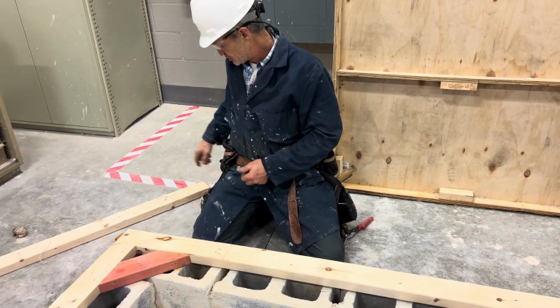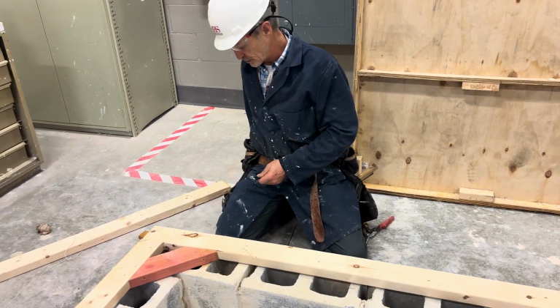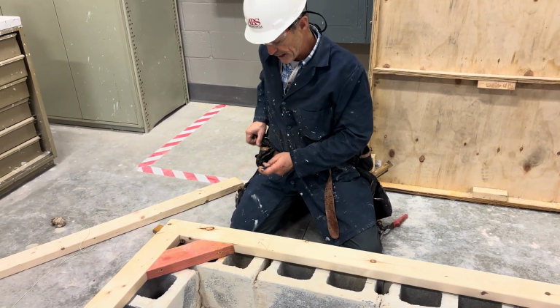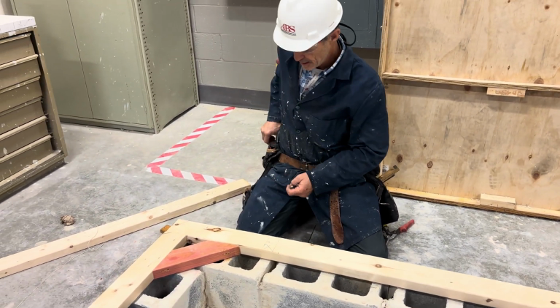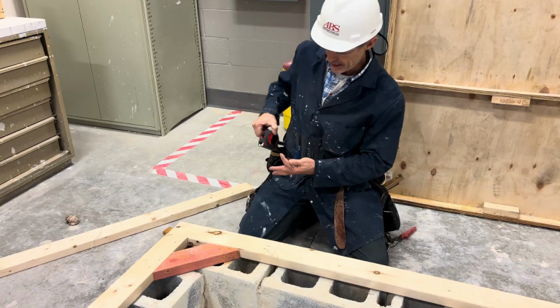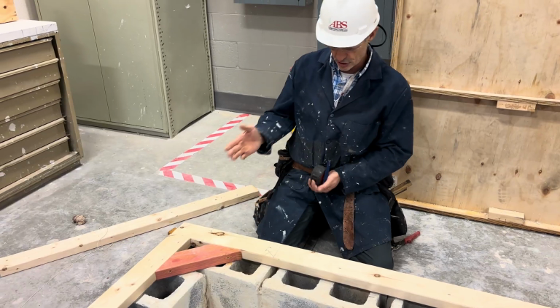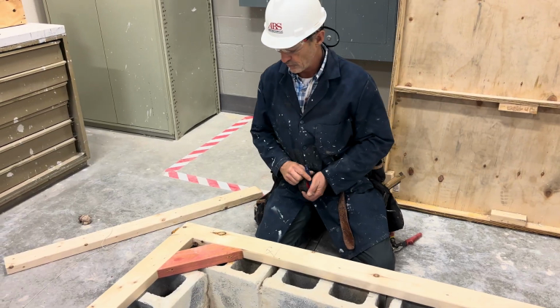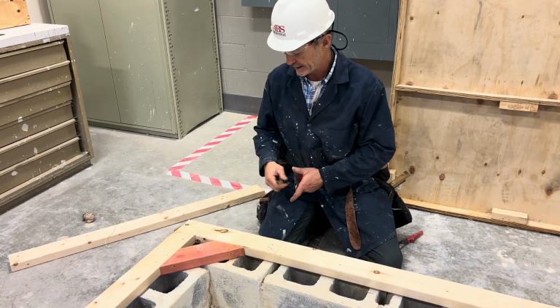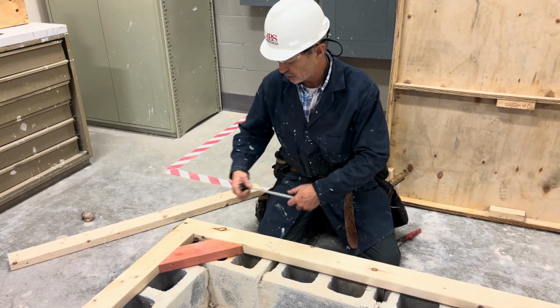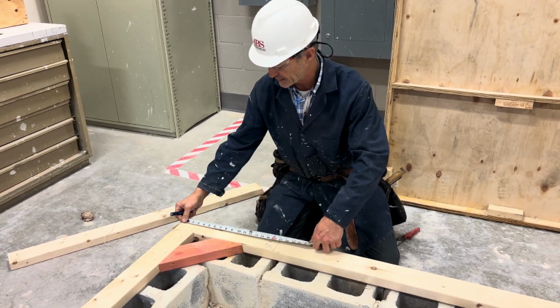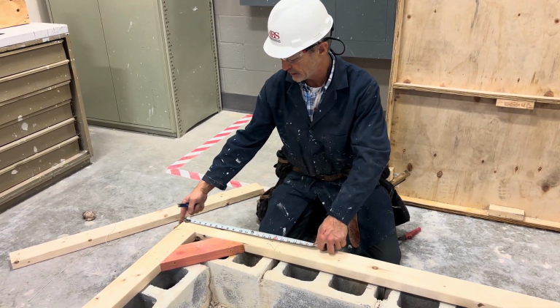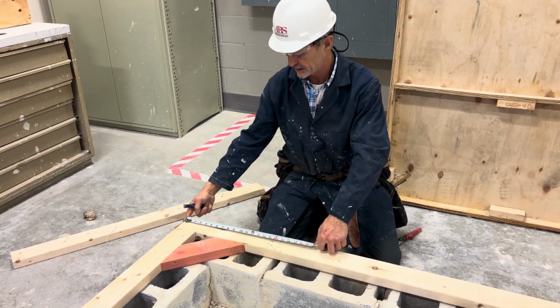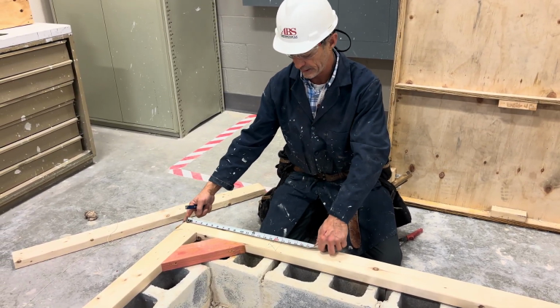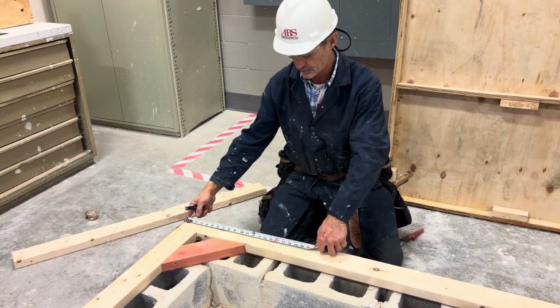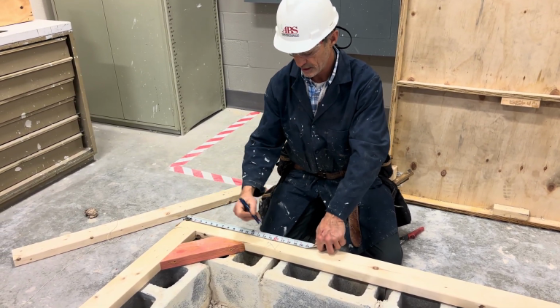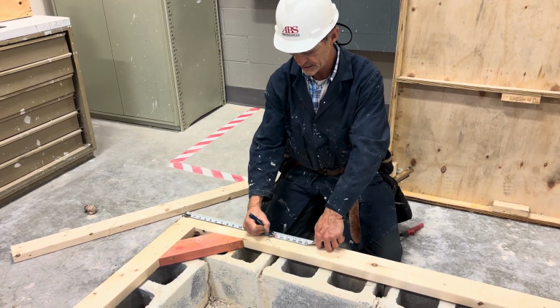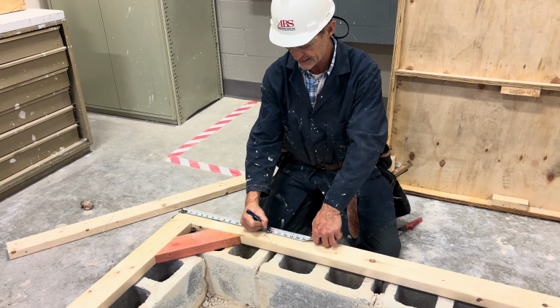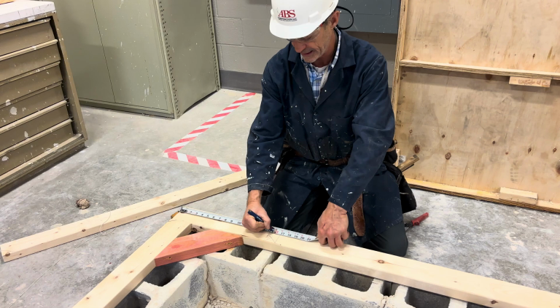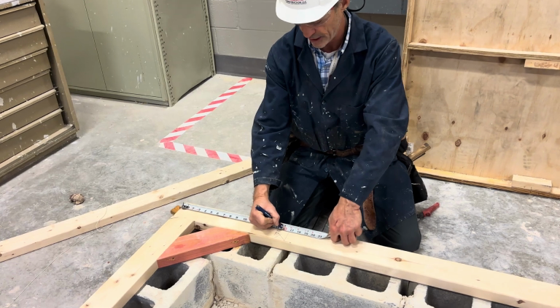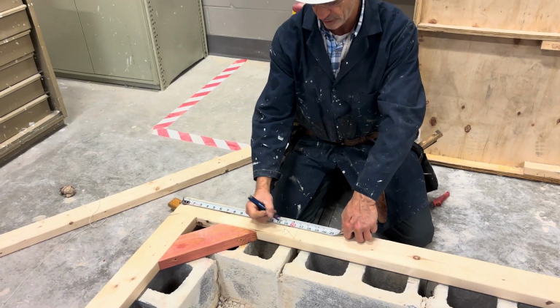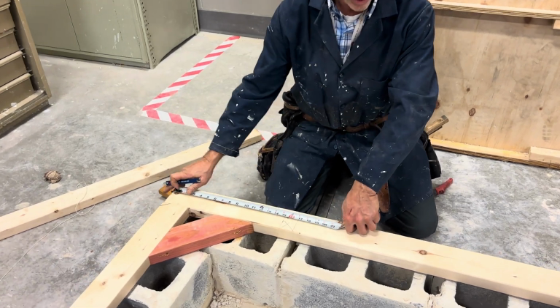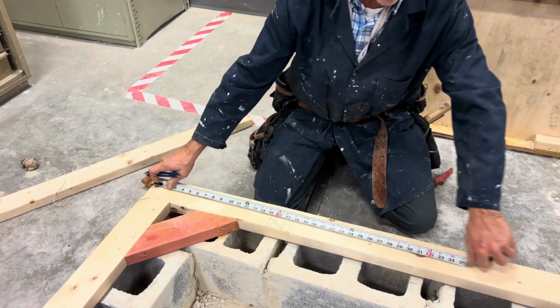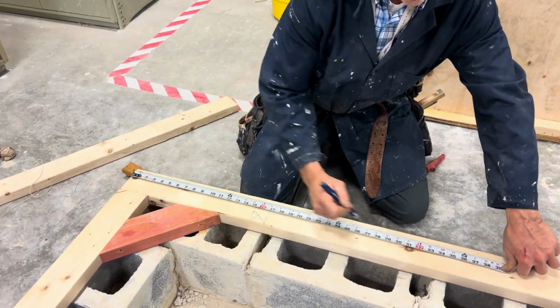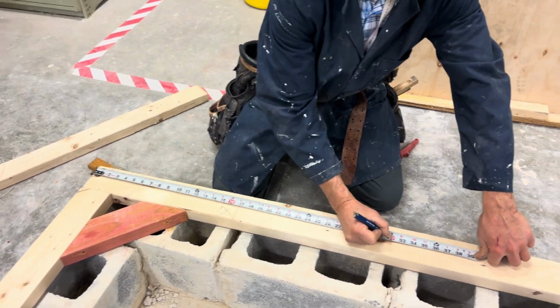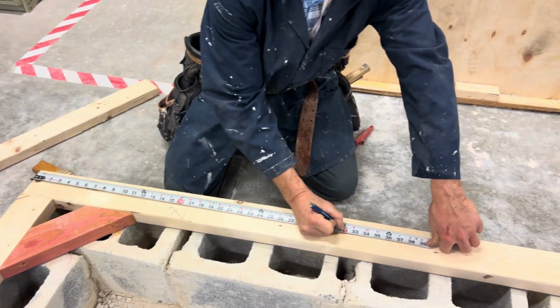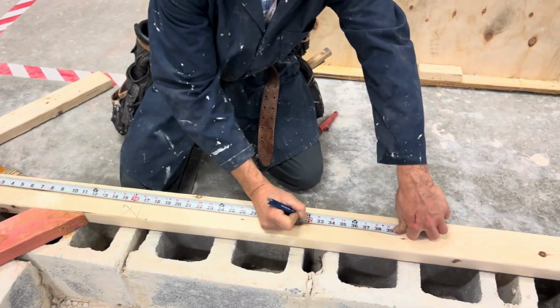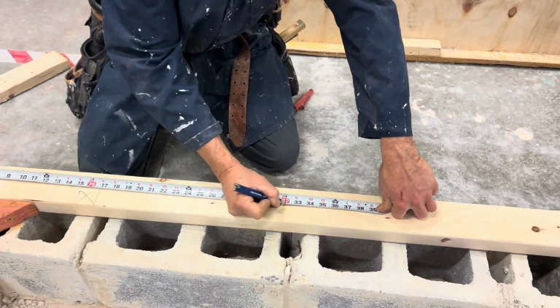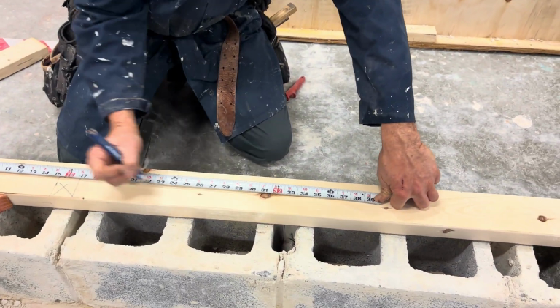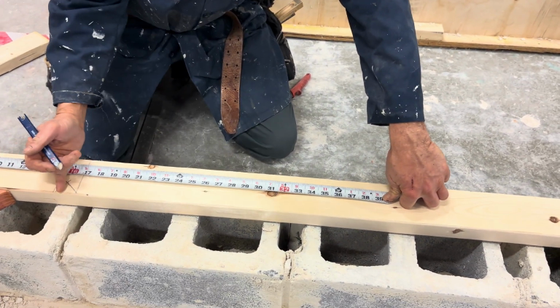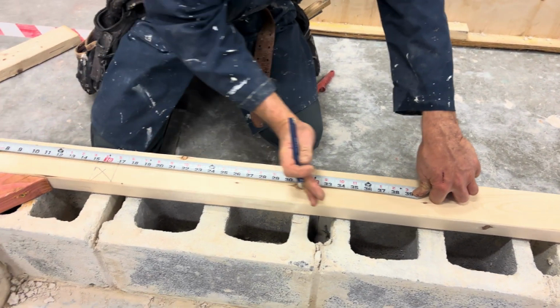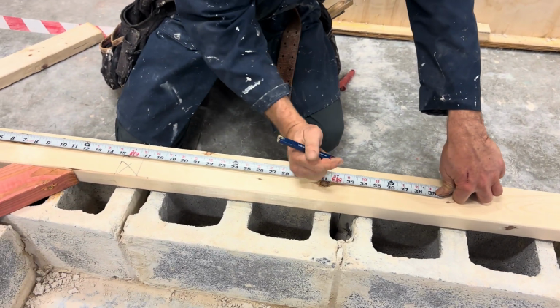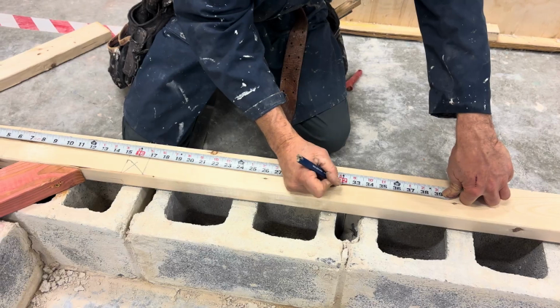To do that, there are two different ways. I can hook on the end of my sill plate — you can see that 16 is right in the middle. I'm going to go to the next red line: 16-inch on center. 16 plus 16 is 32.